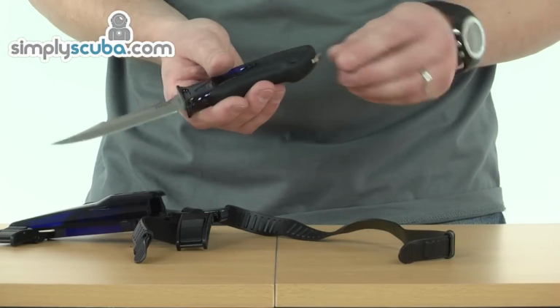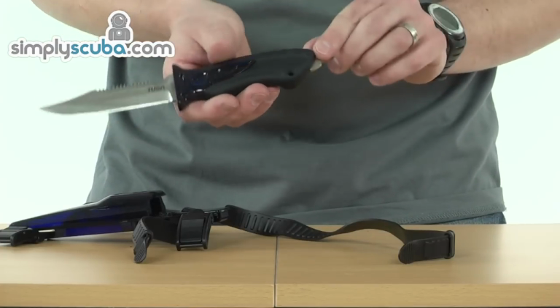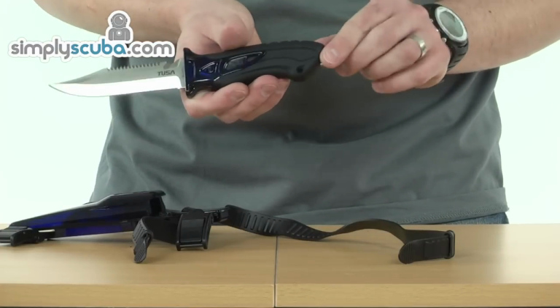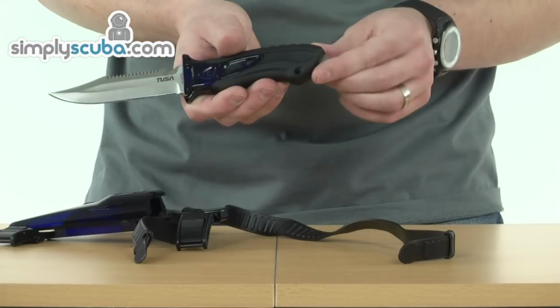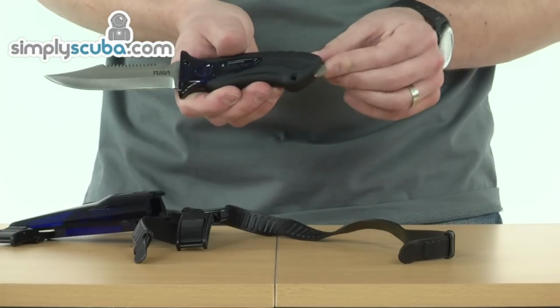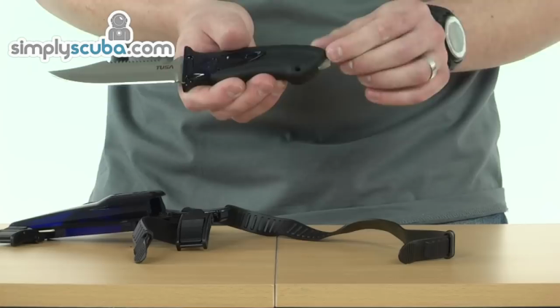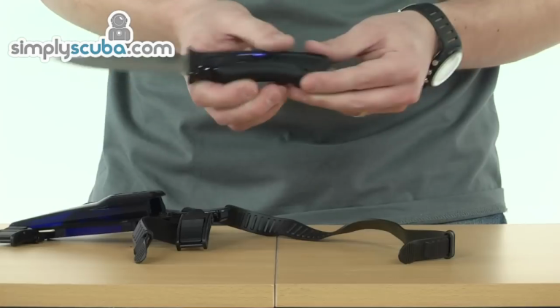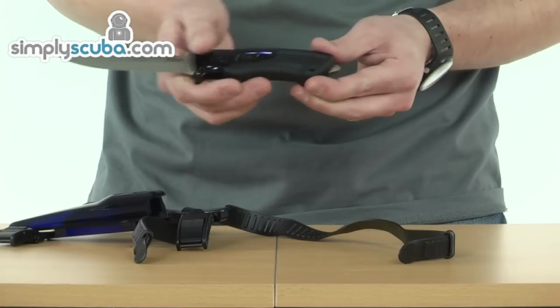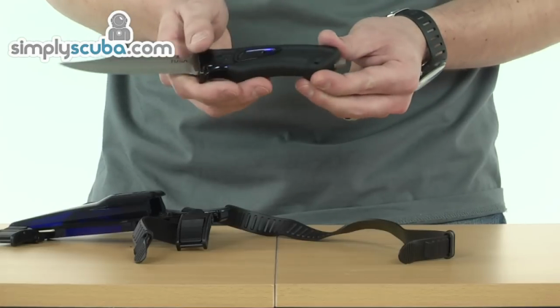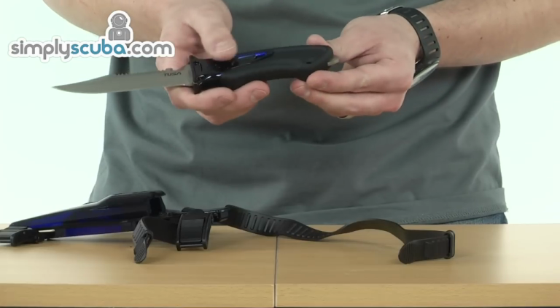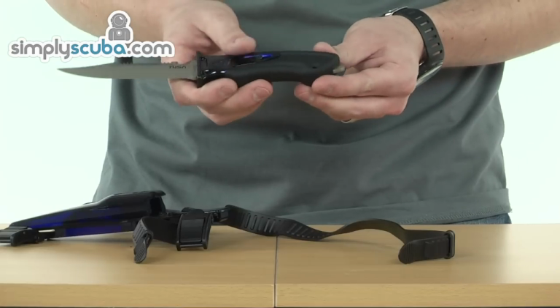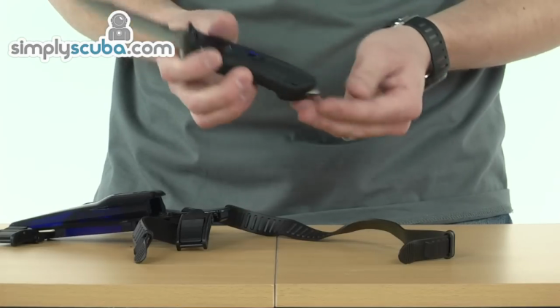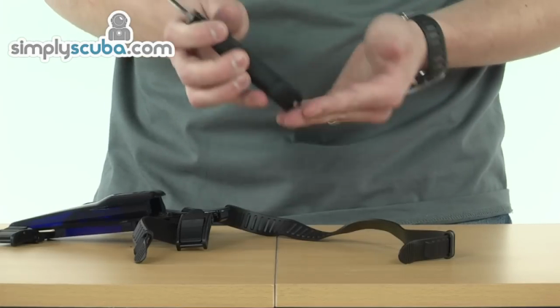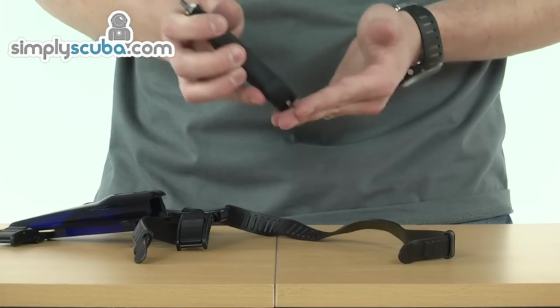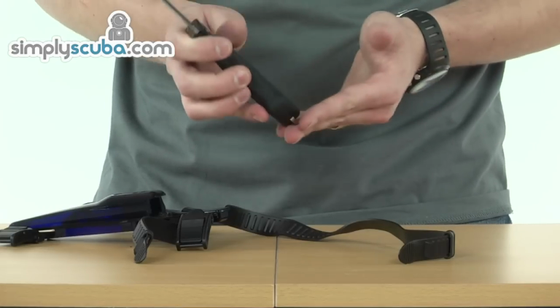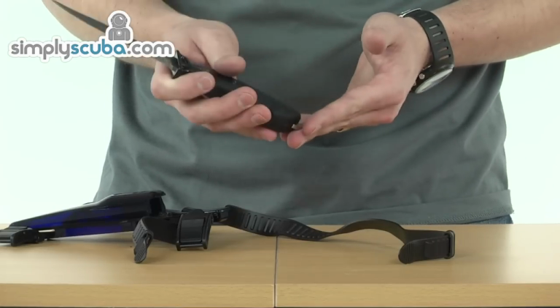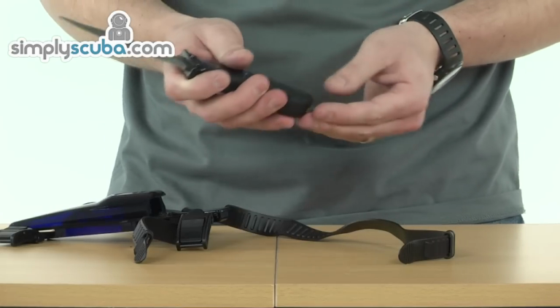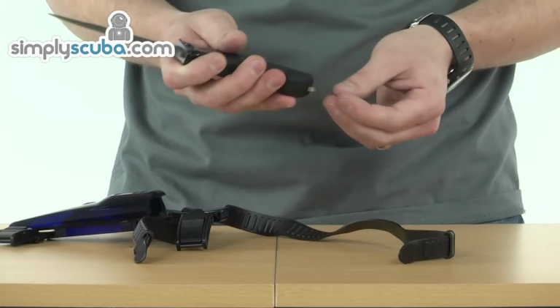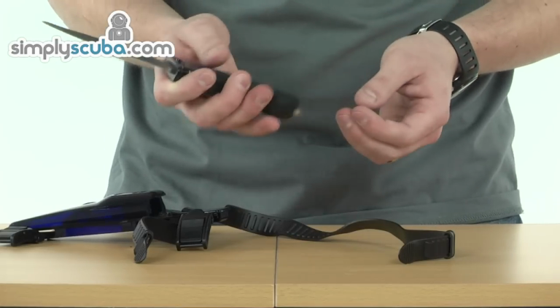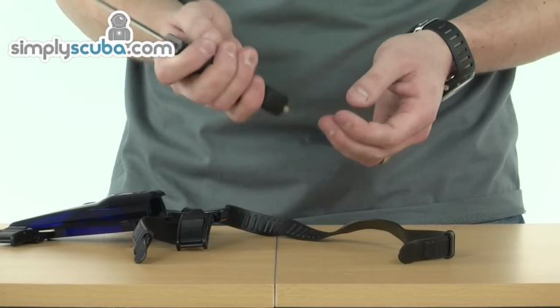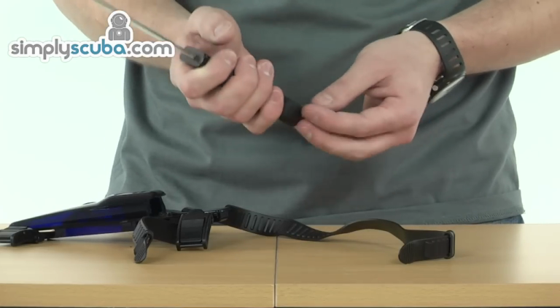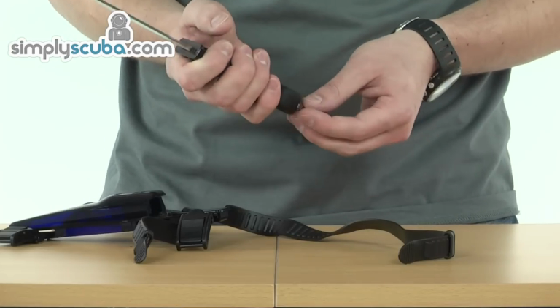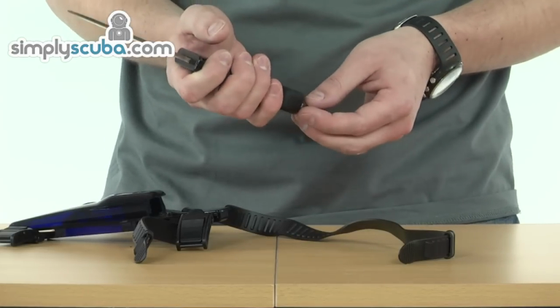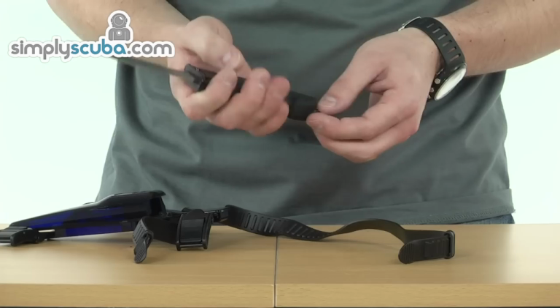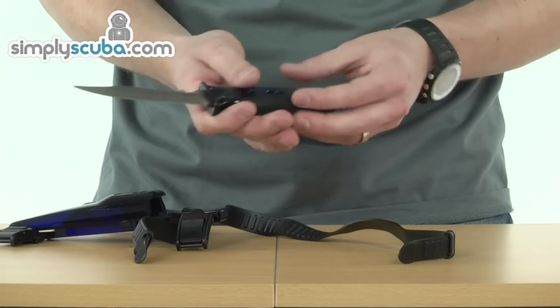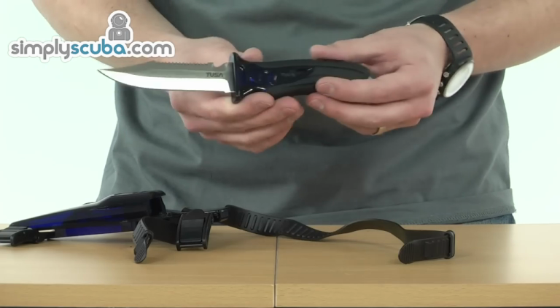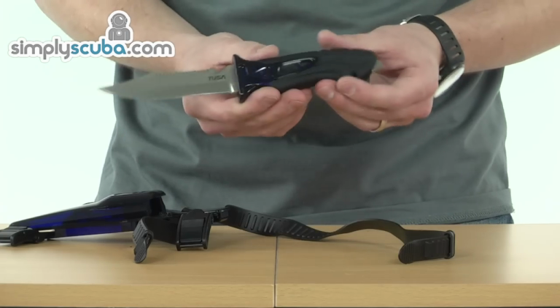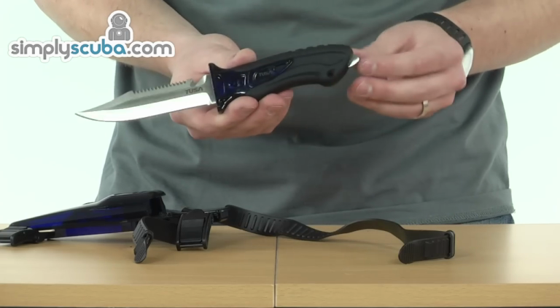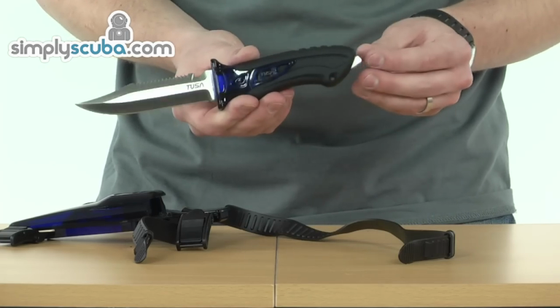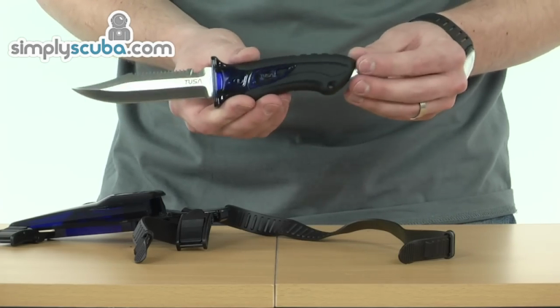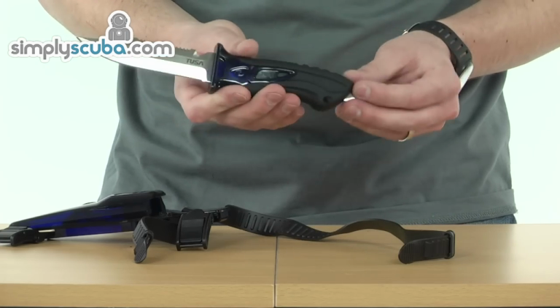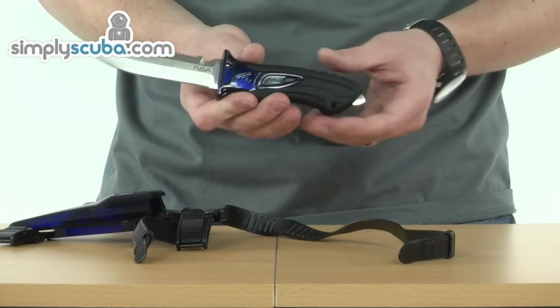At the end you've got a metal section which is just the end of the blade — it's a nice hammer point if you need to knock anything, a great point to do that.